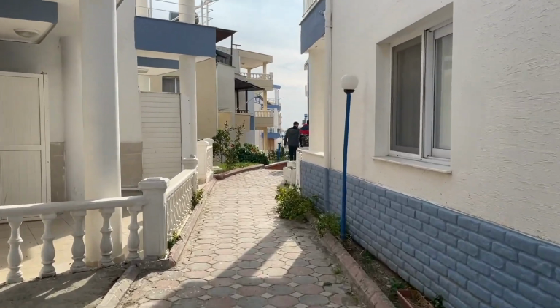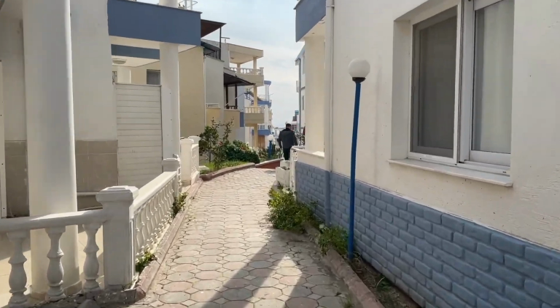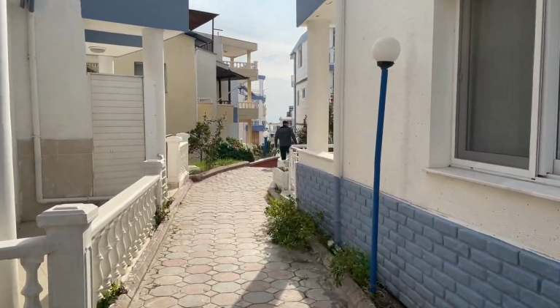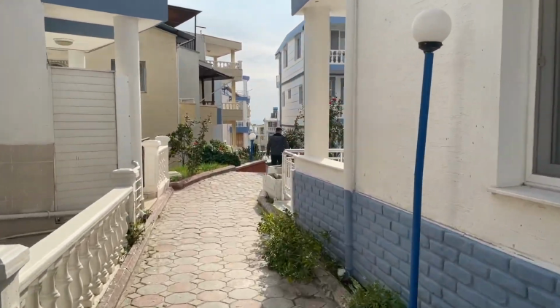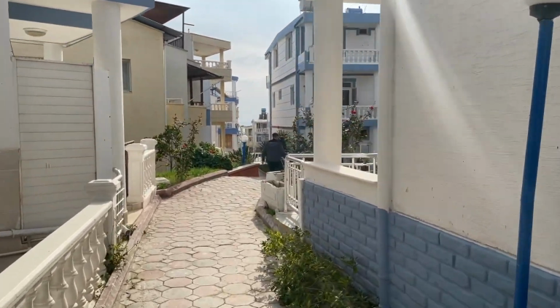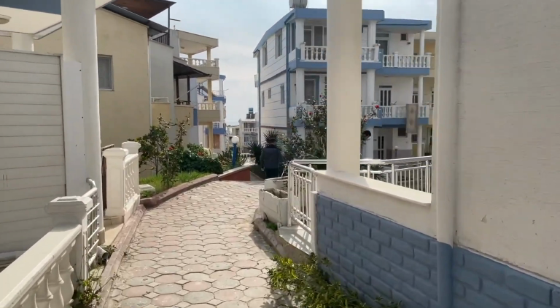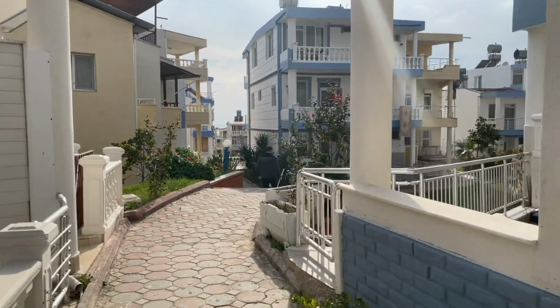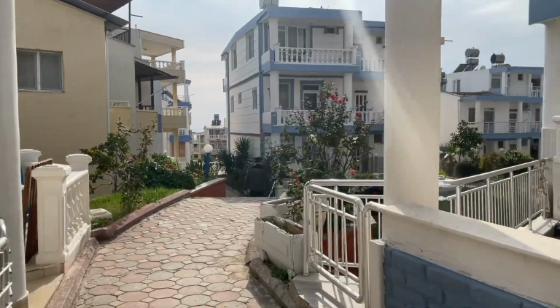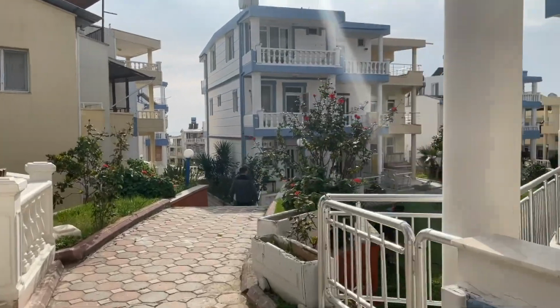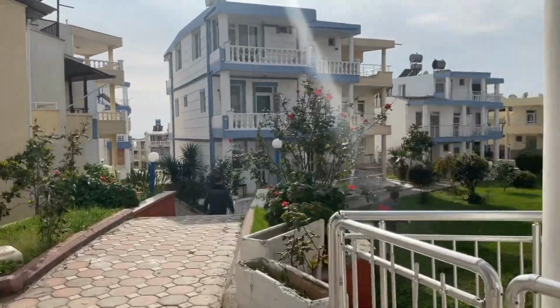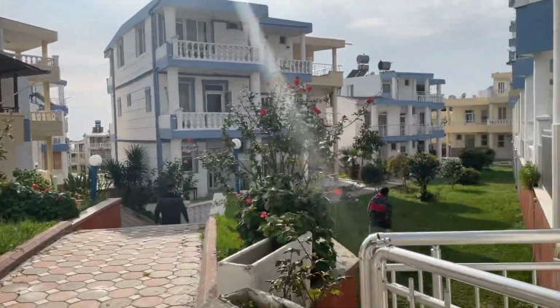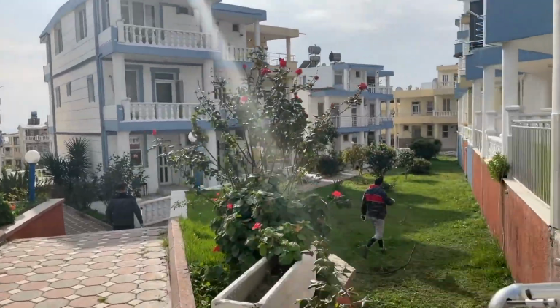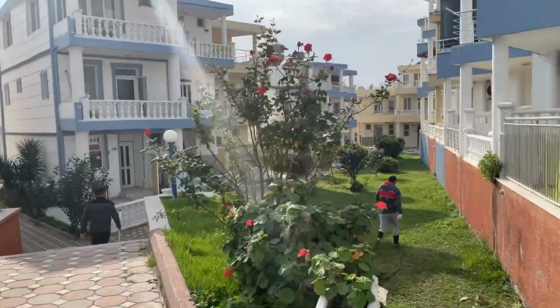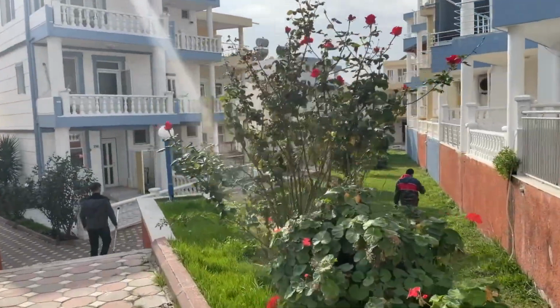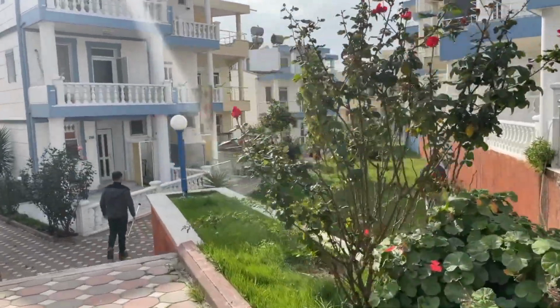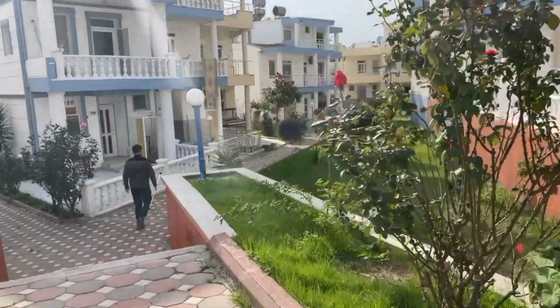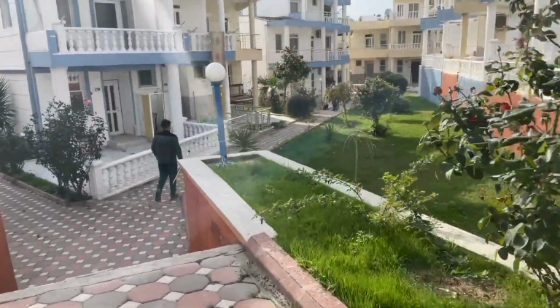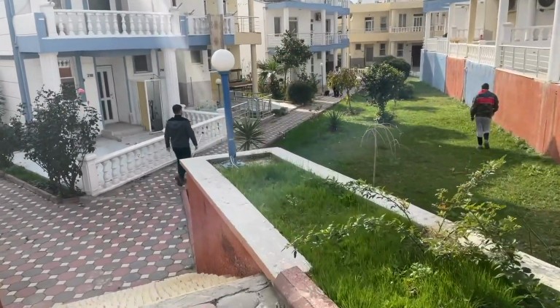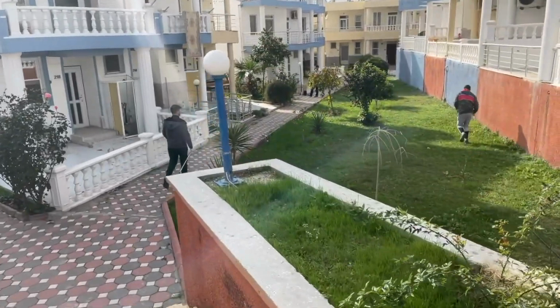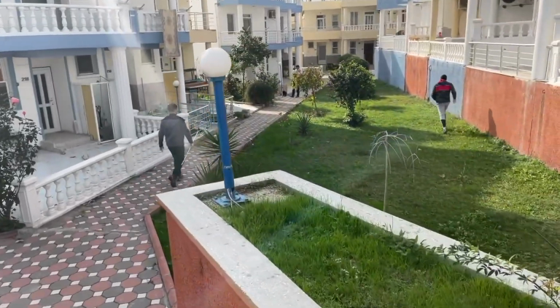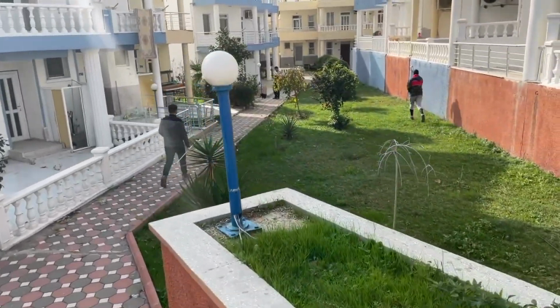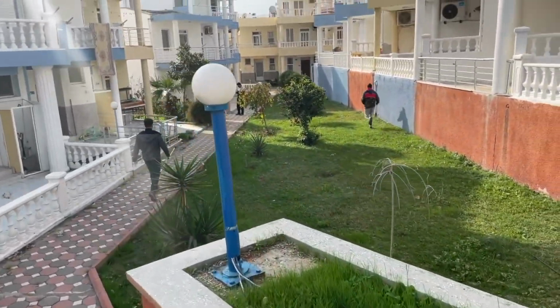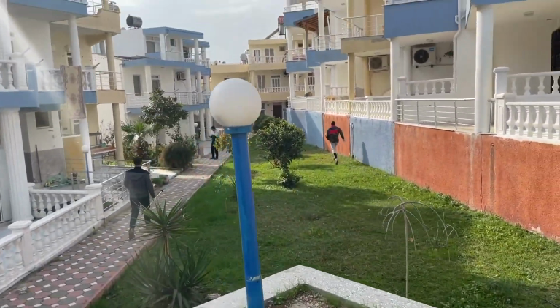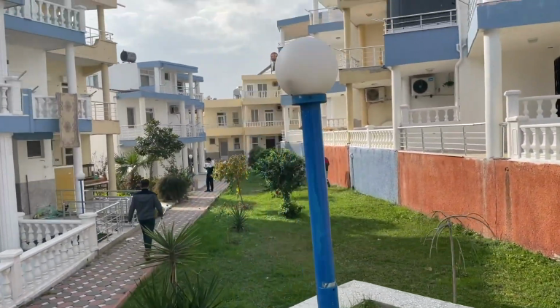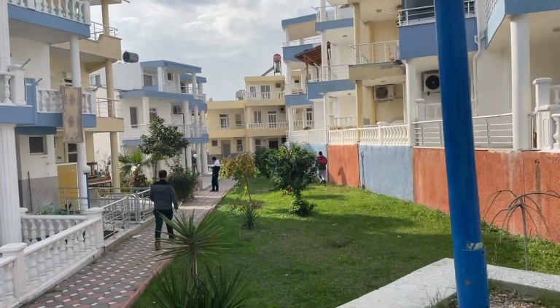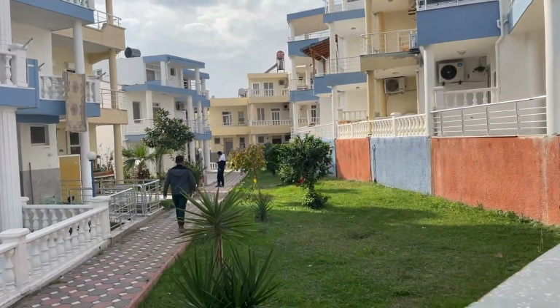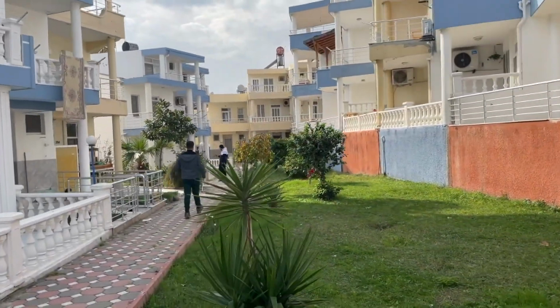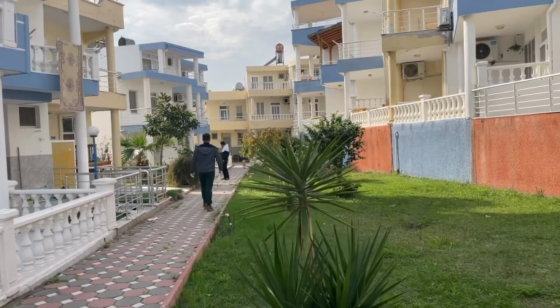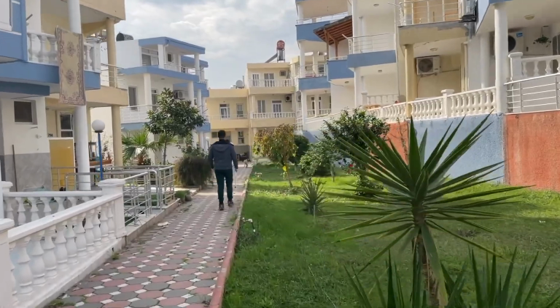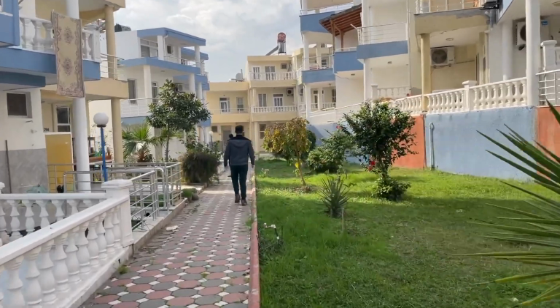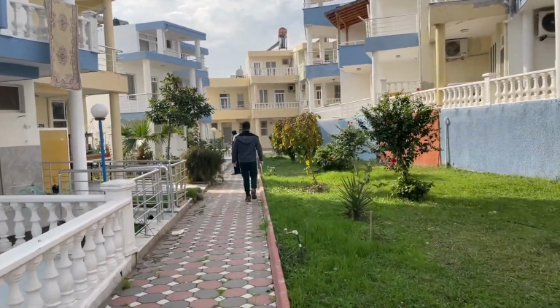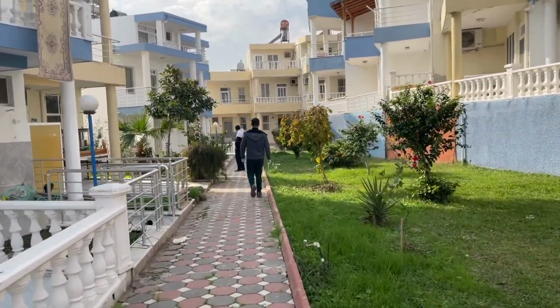We've just received a phone call so we're going now to catch this dog. Apparently this dog is injured, so let's see how we go. It keeps running away so we're going to have to dart him.